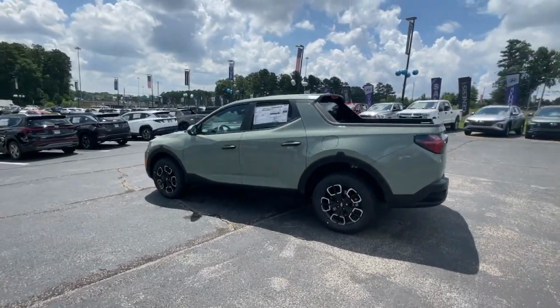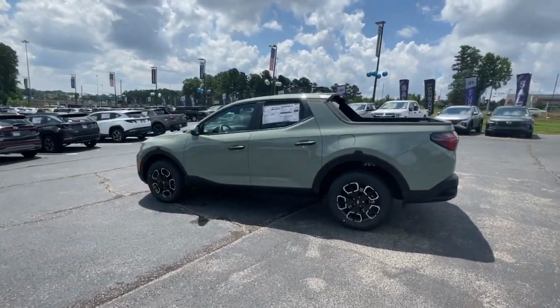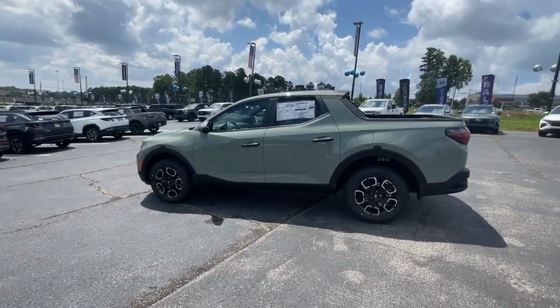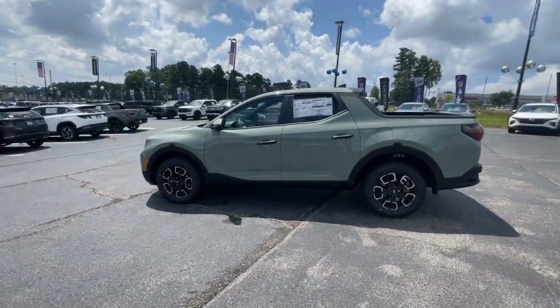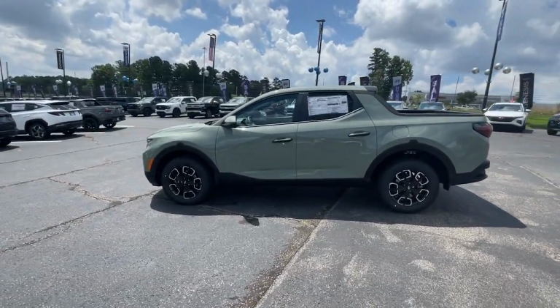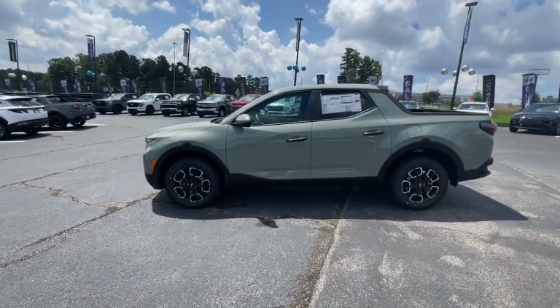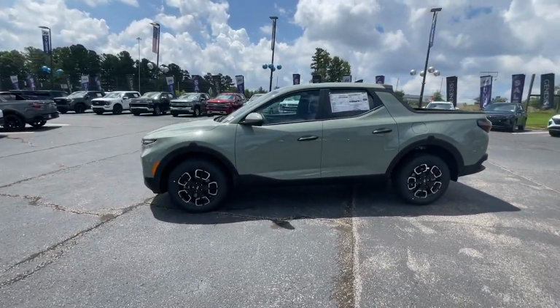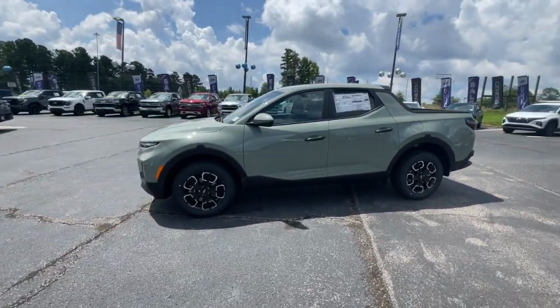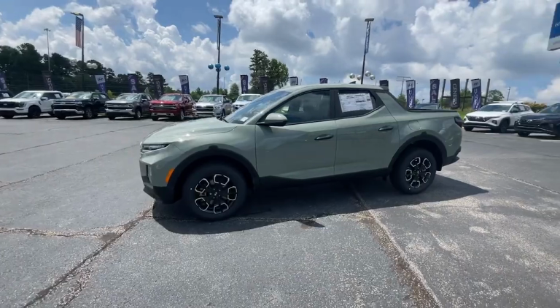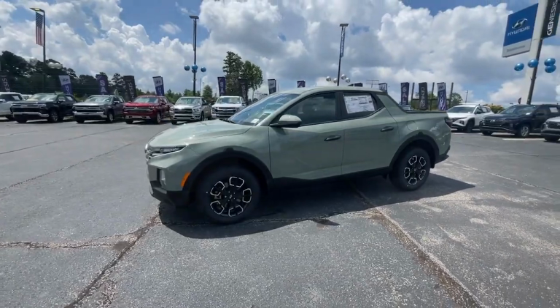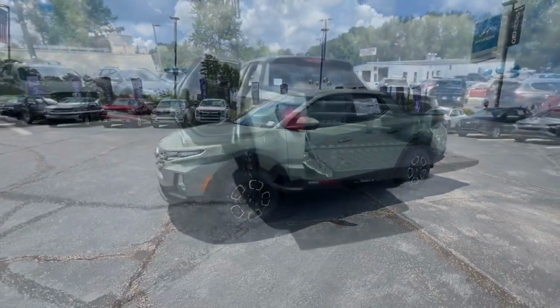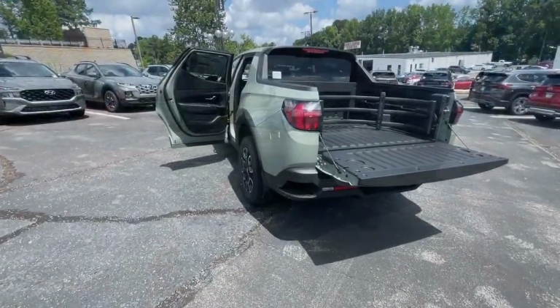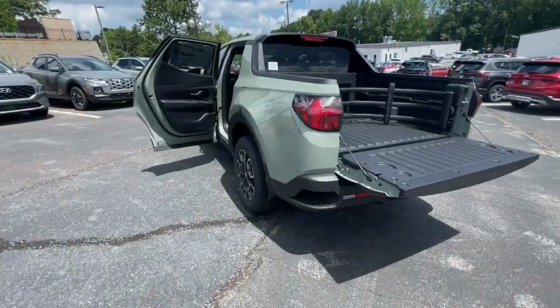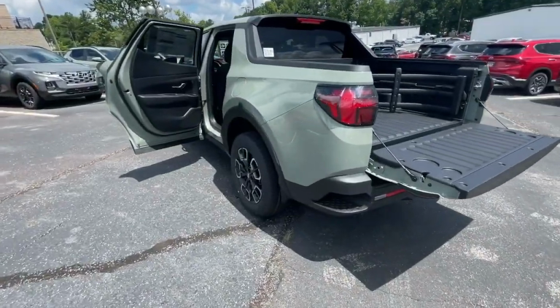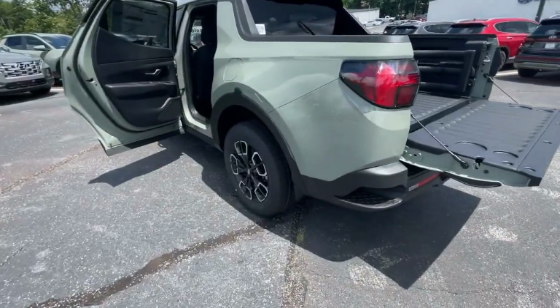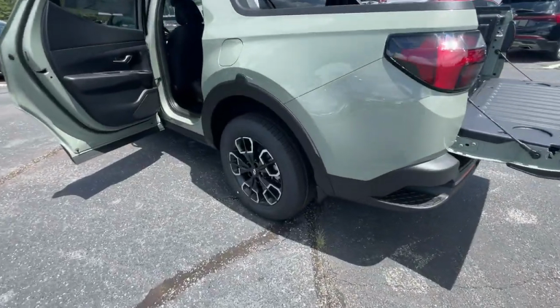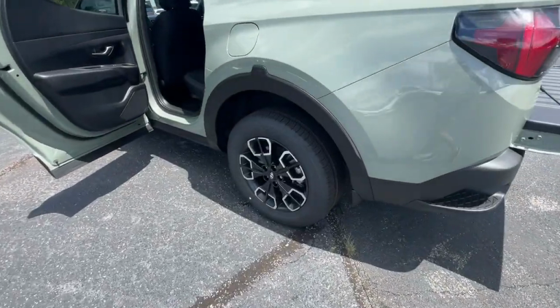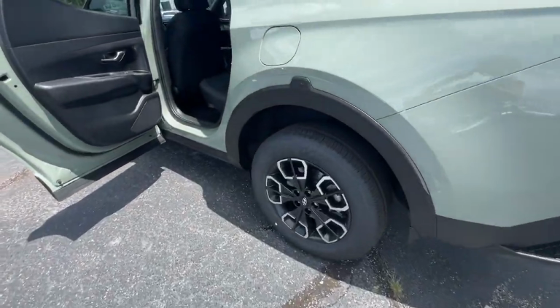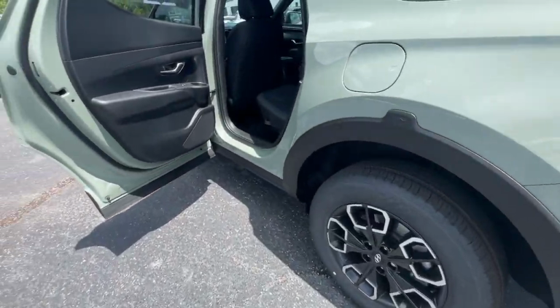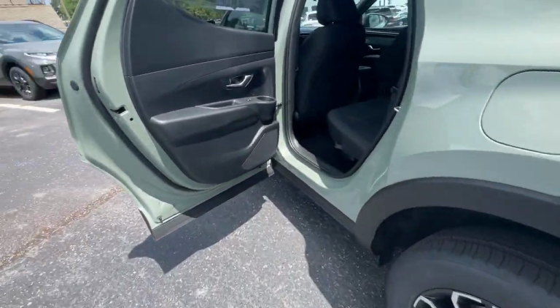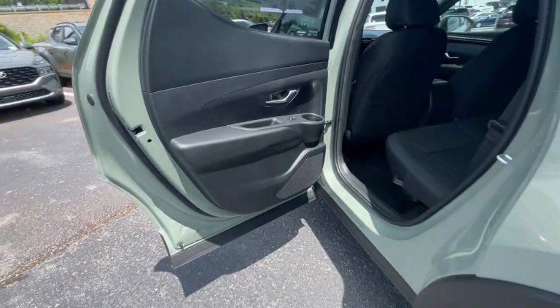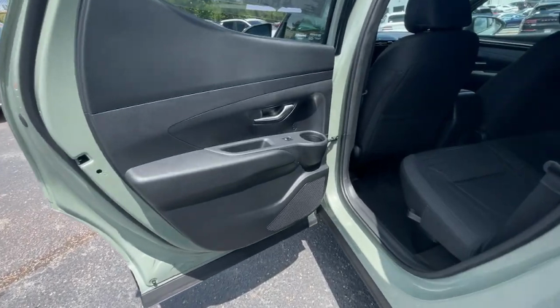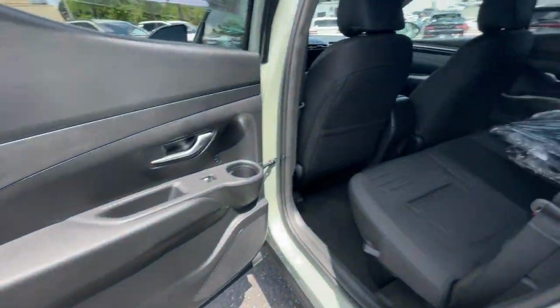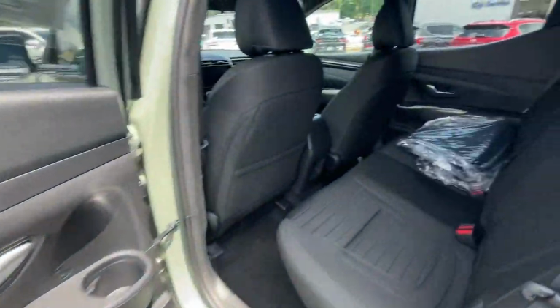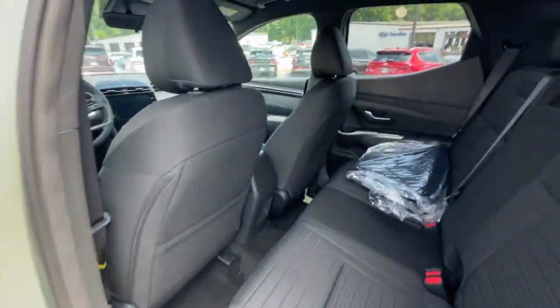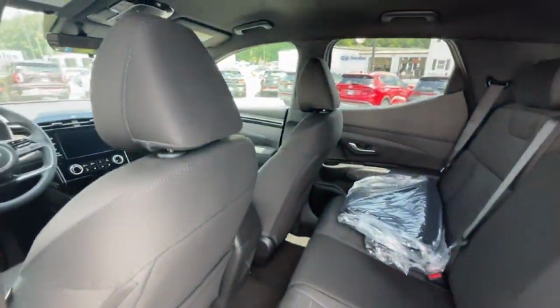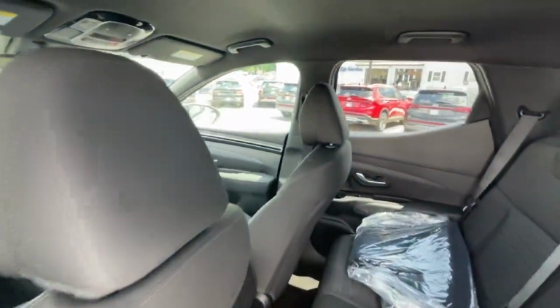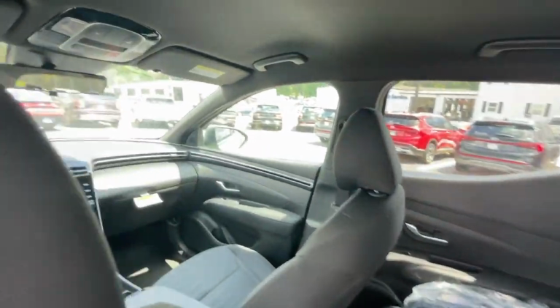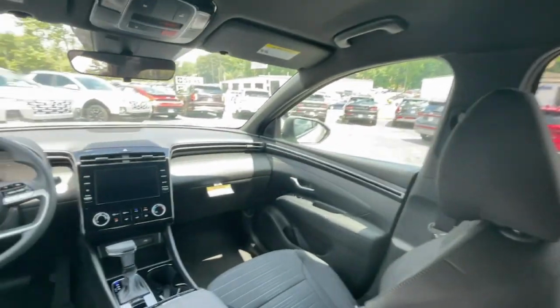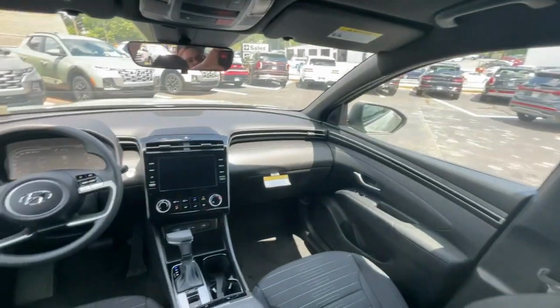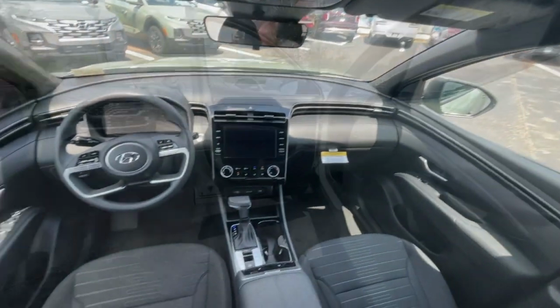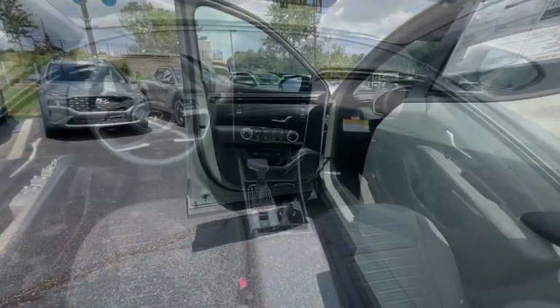Apple CarPlay and/or Android Auto, heated driver's seat, keyless entry, heated mirrors, satellite radio, backup camera, electronic stability control, aluminum wheels, heated front seat, alarm.